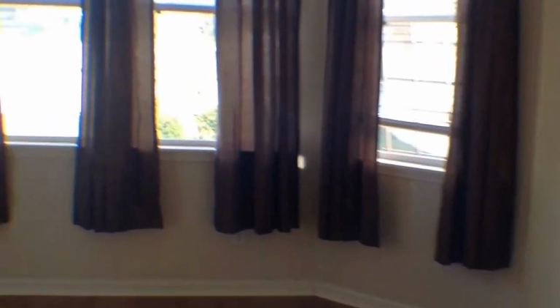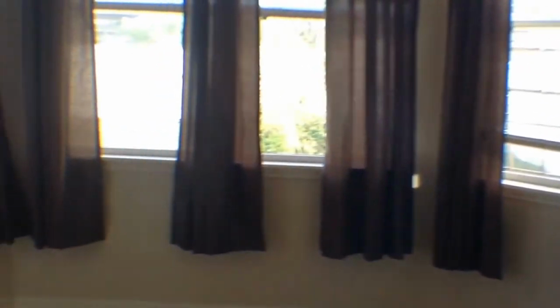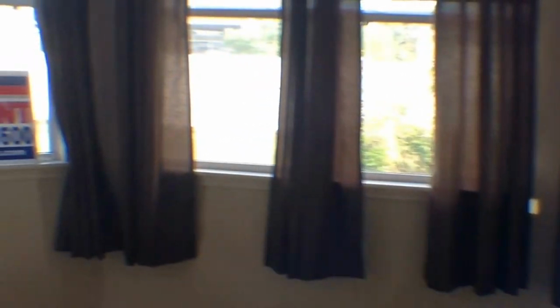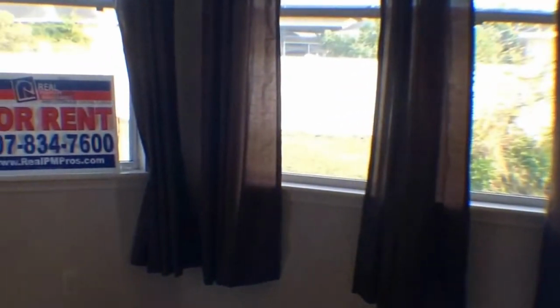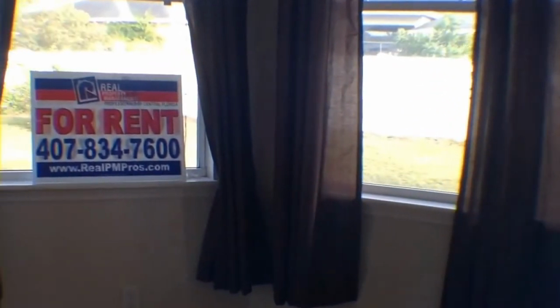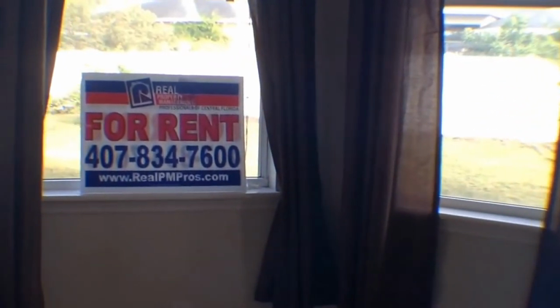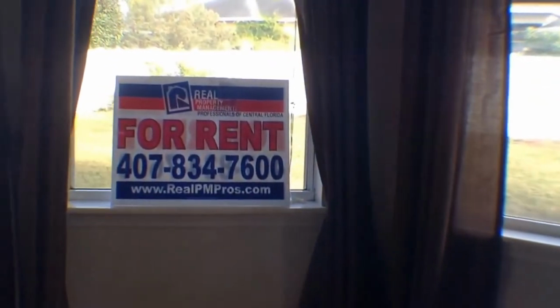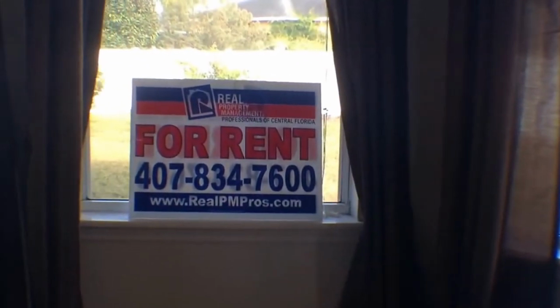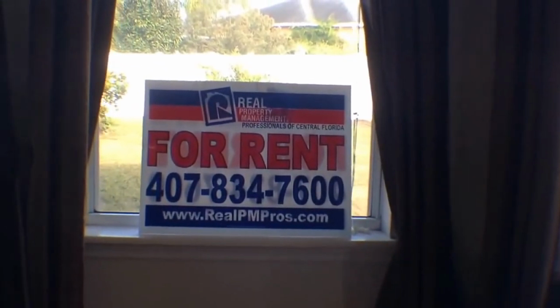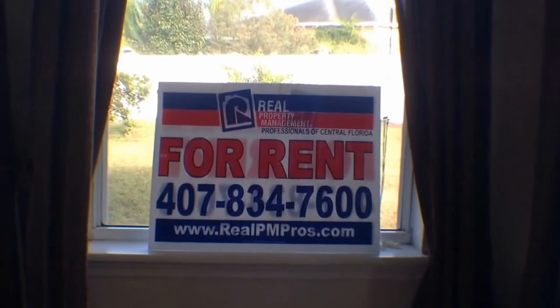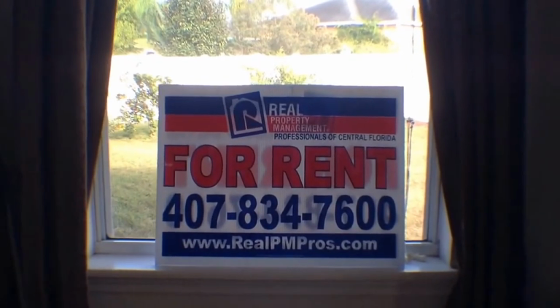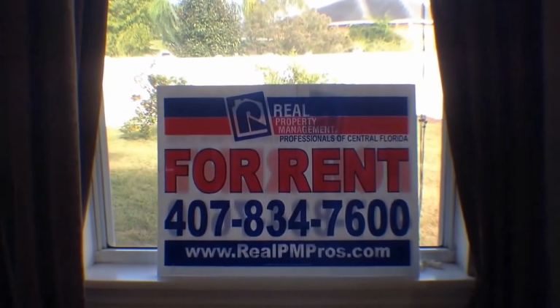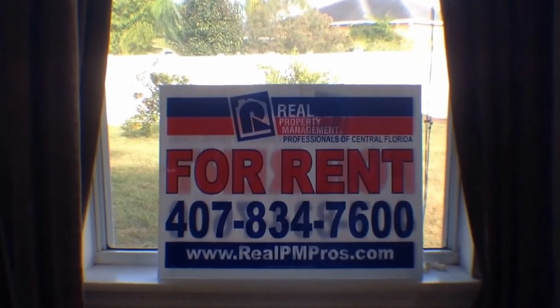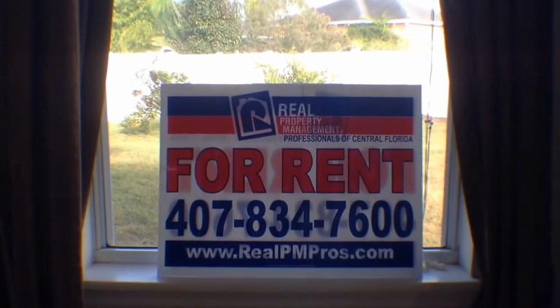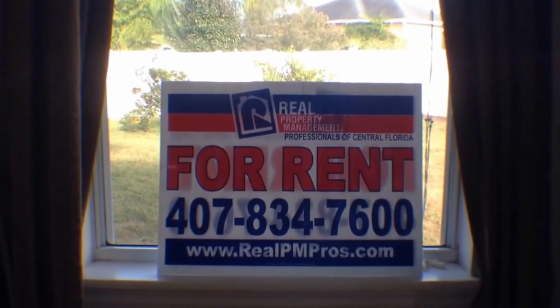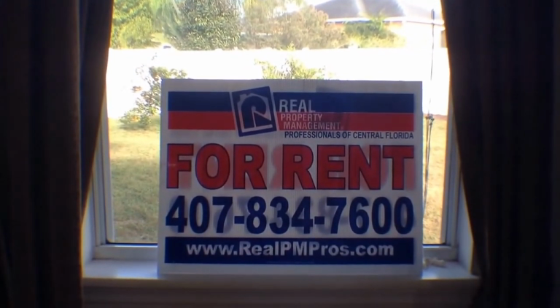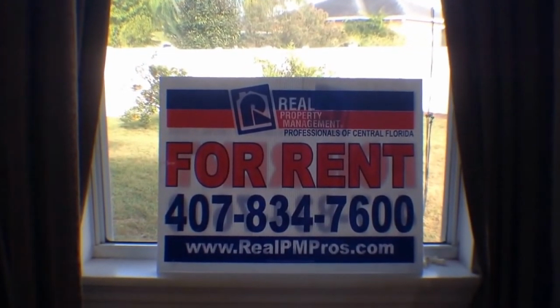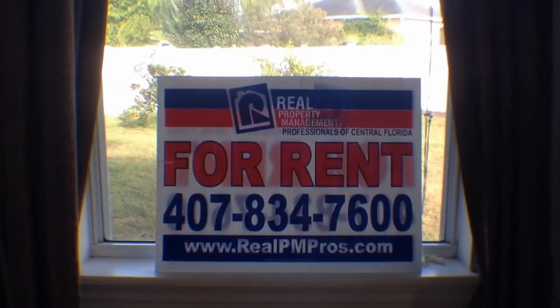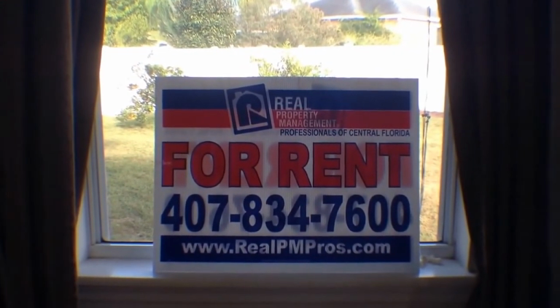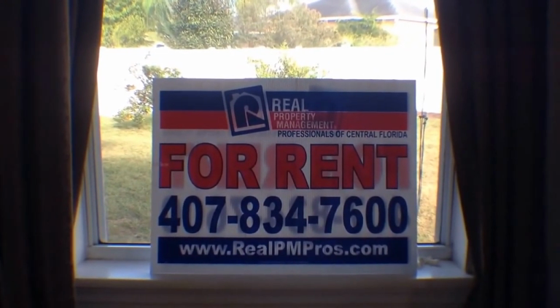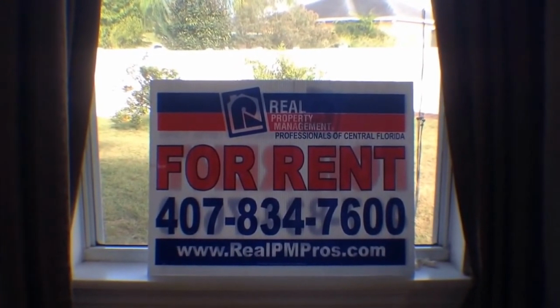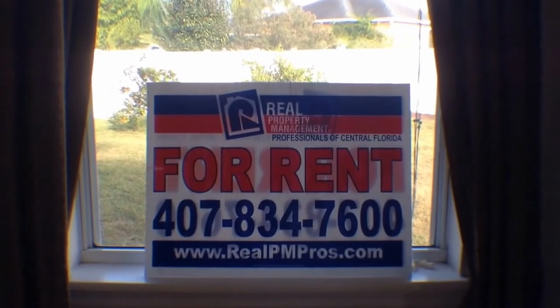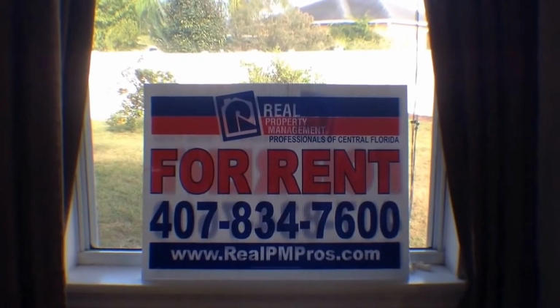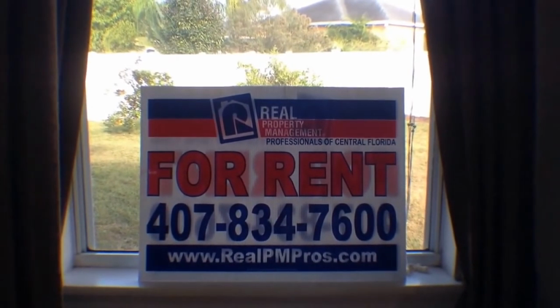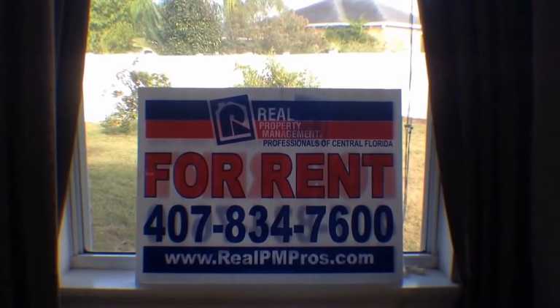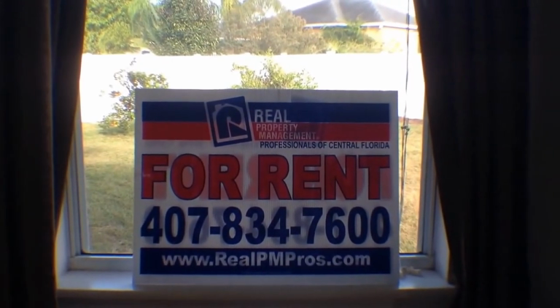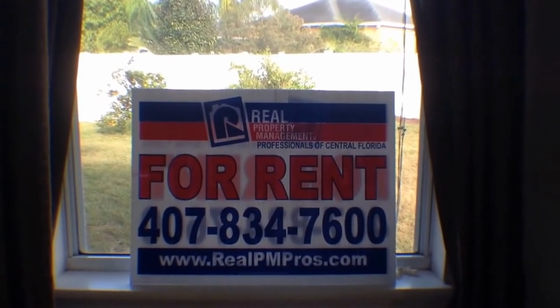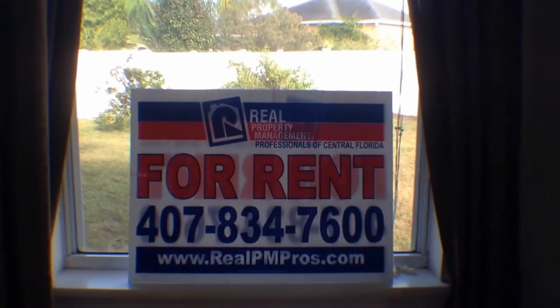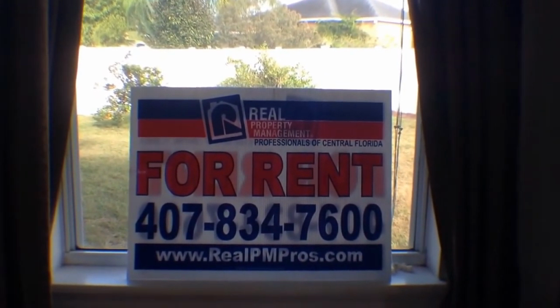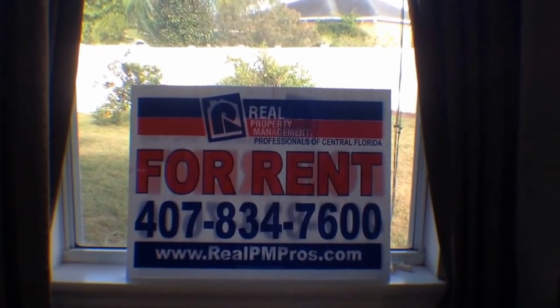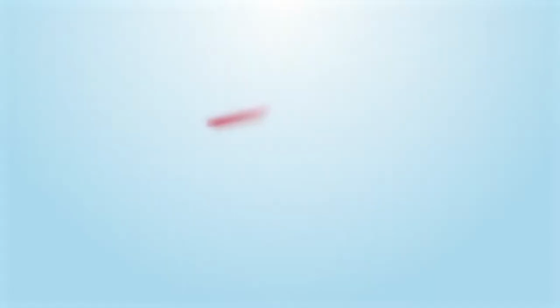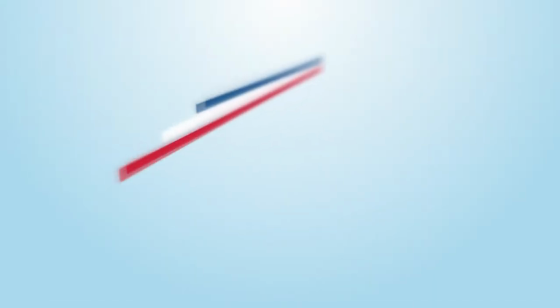If you'd like information on this listing, you can either visit our website at realpmpros.com or give us a call at 407-834-7600. Thank you and have a great day.